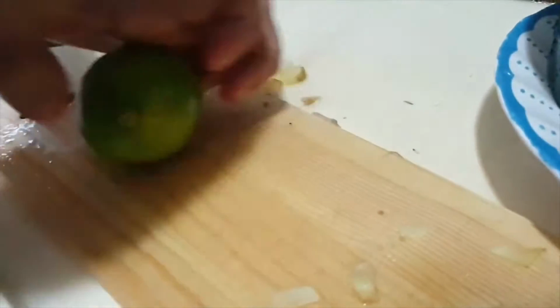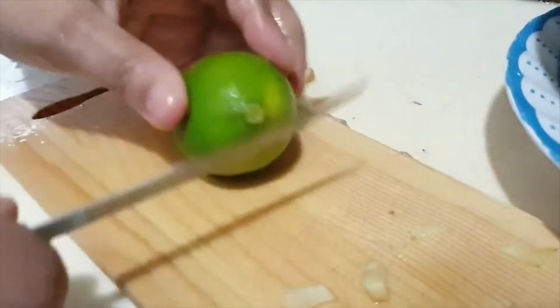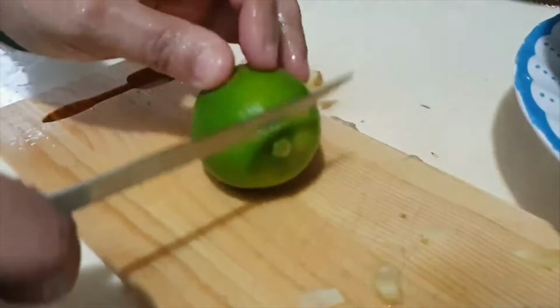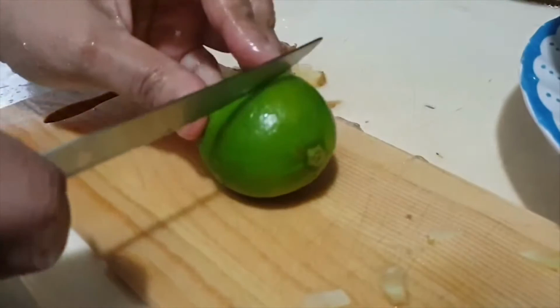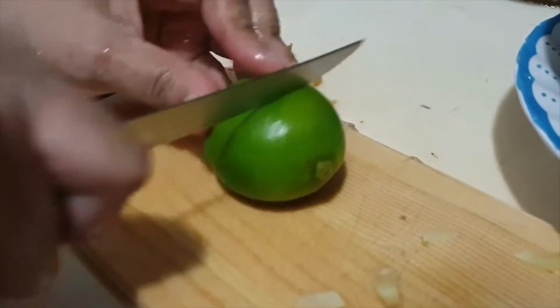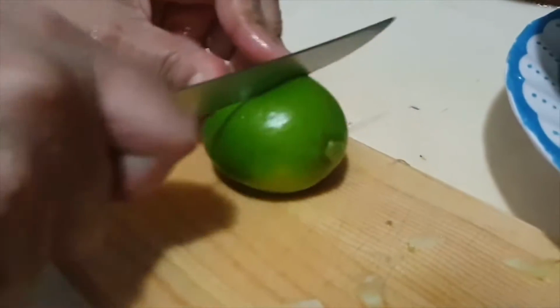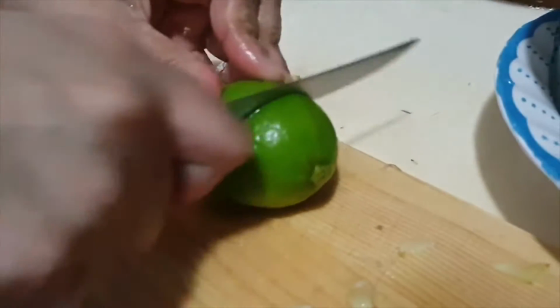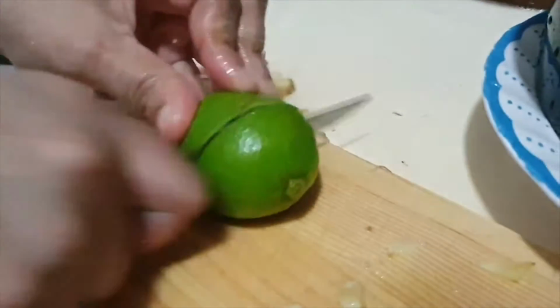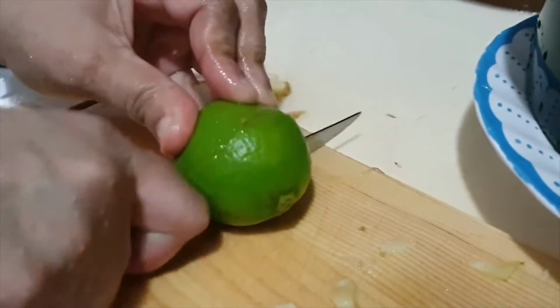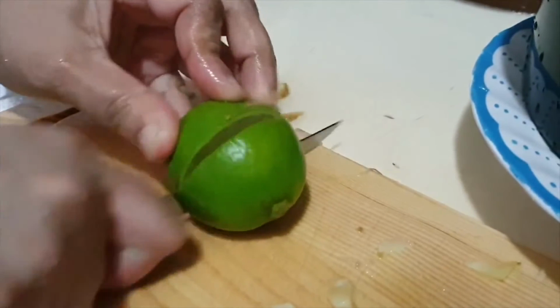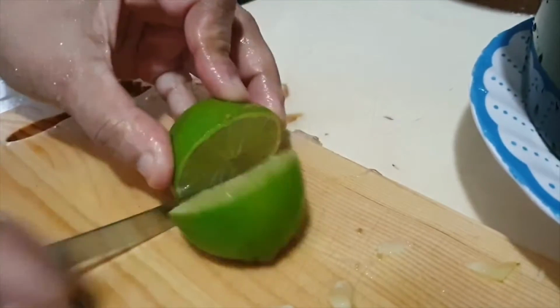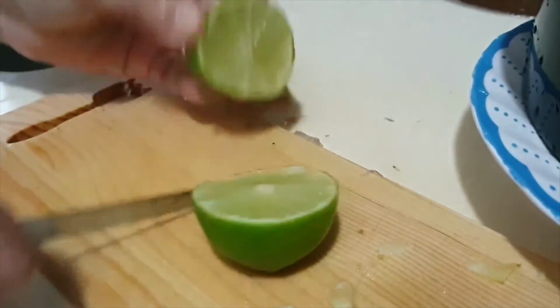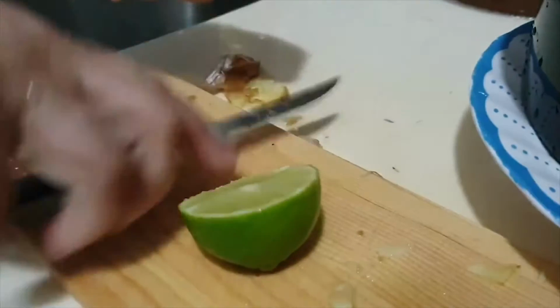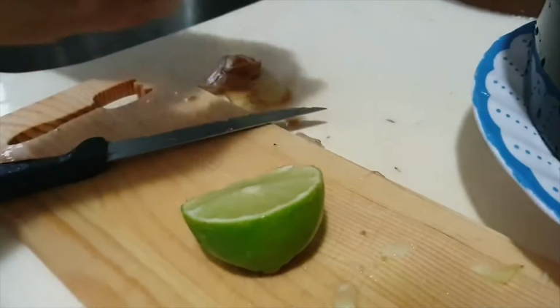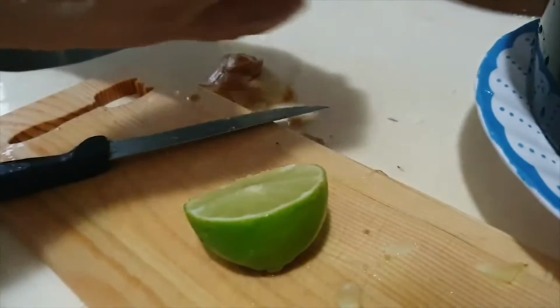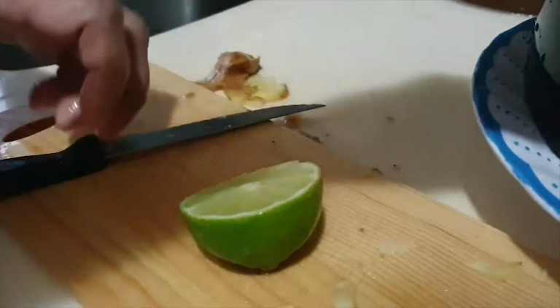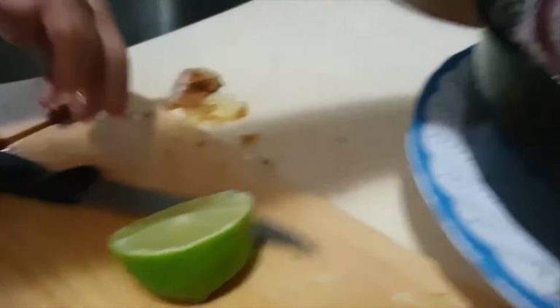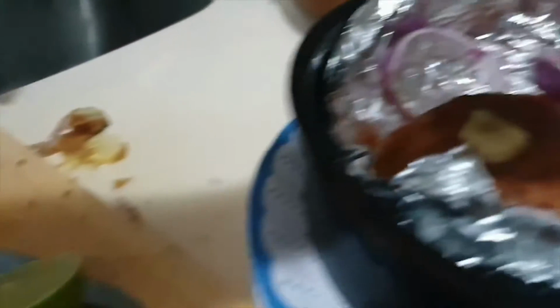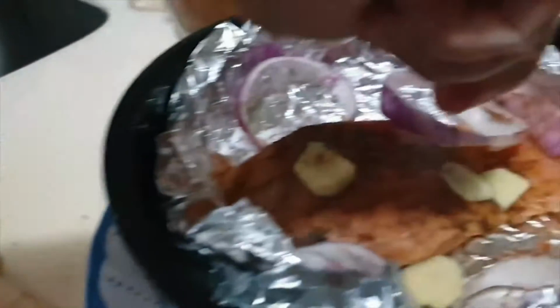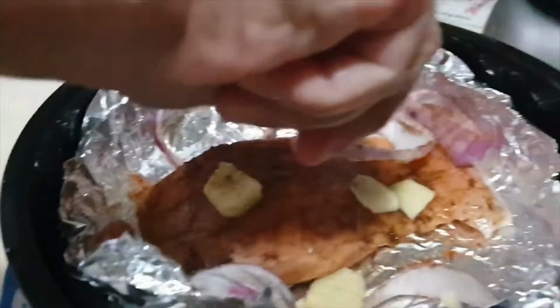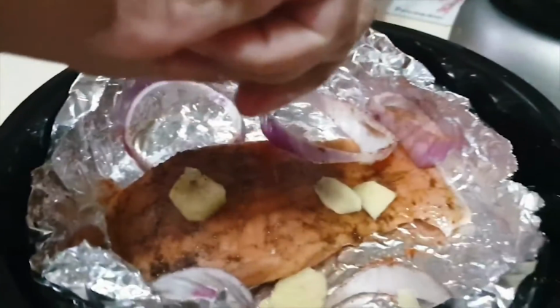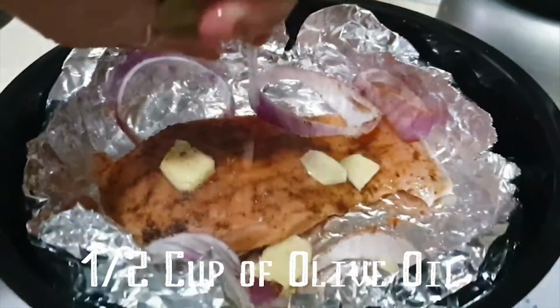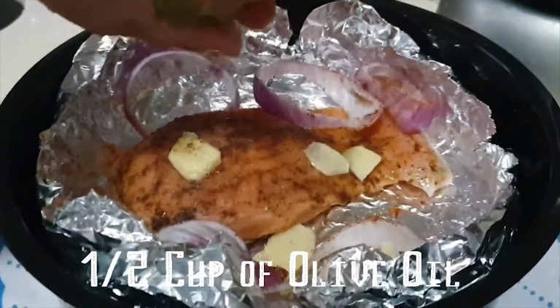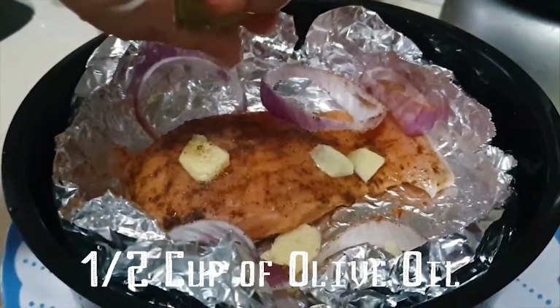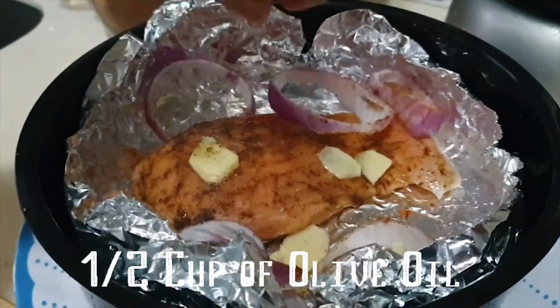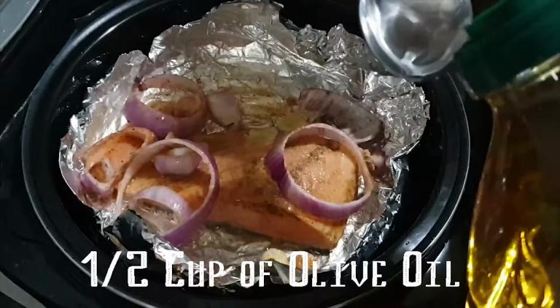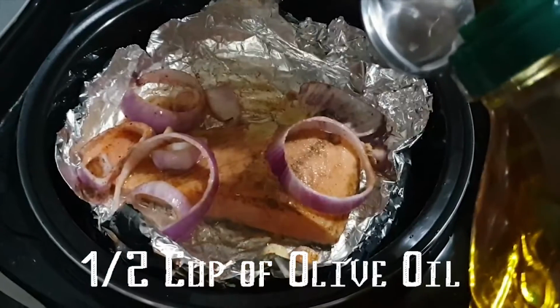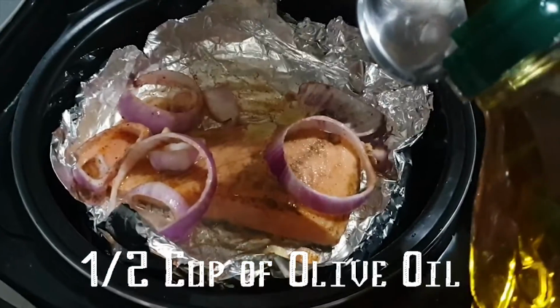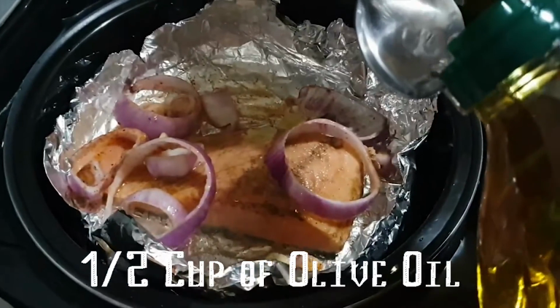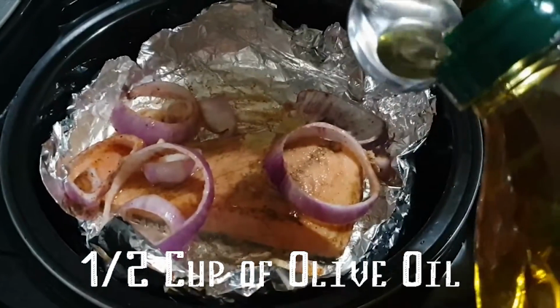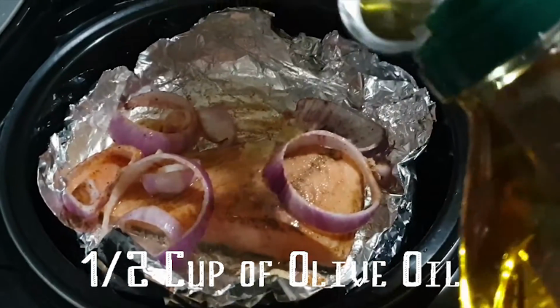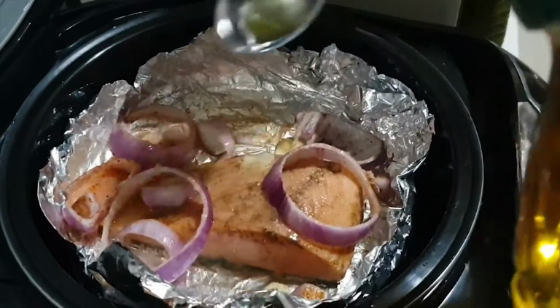Make sure to give it a quick roll for that extra flavour. To top it all off, add in half a cup of olive oil and you're ready to go!